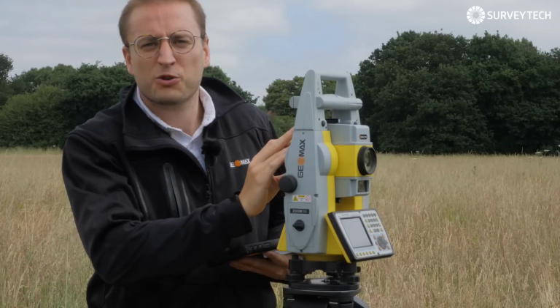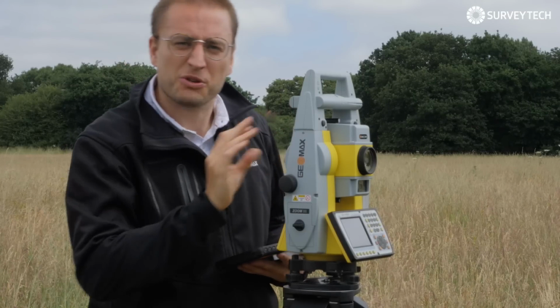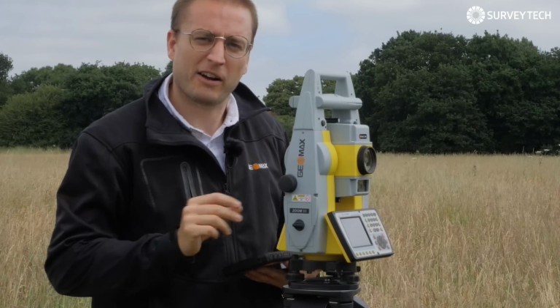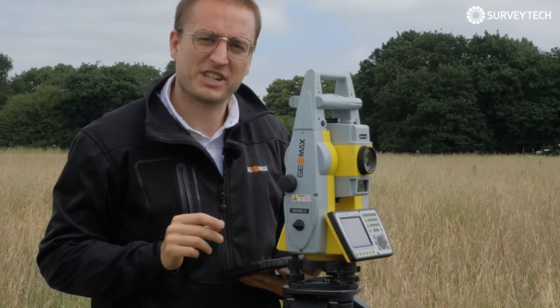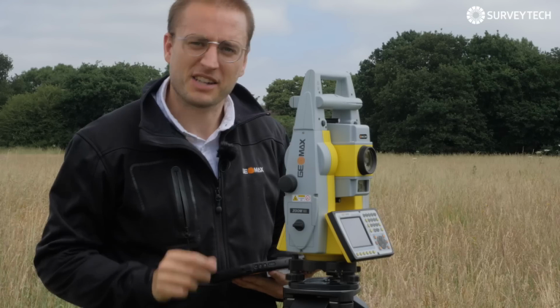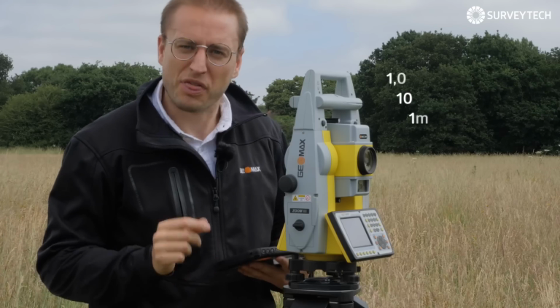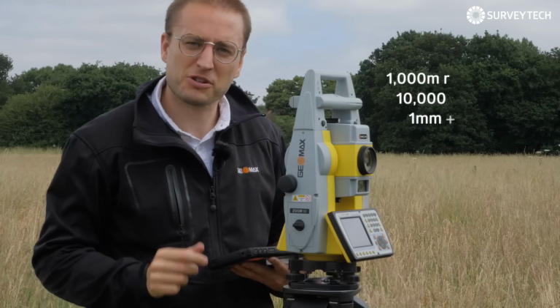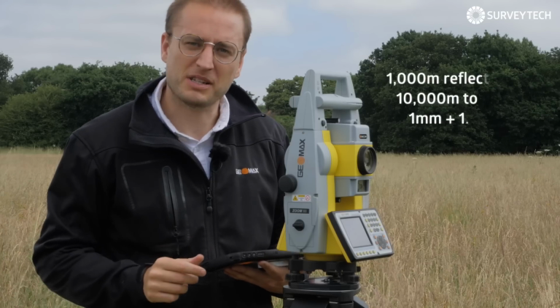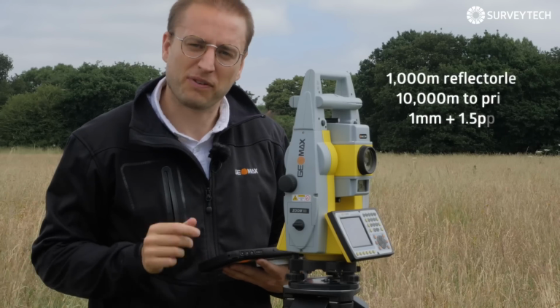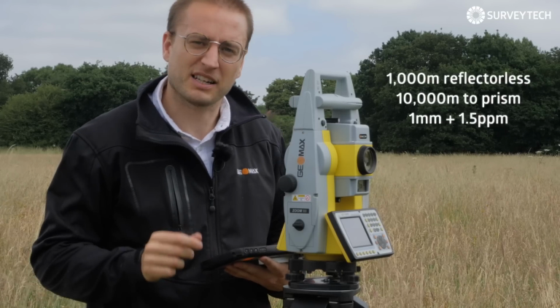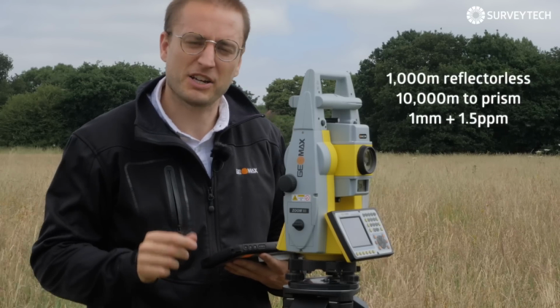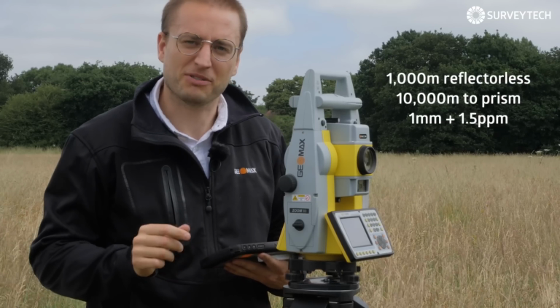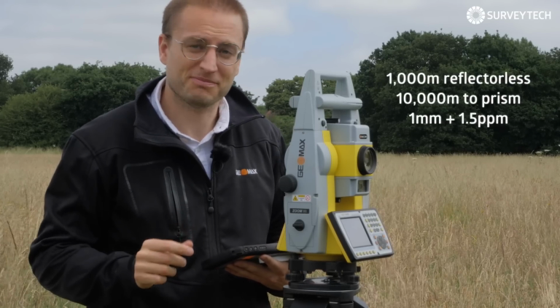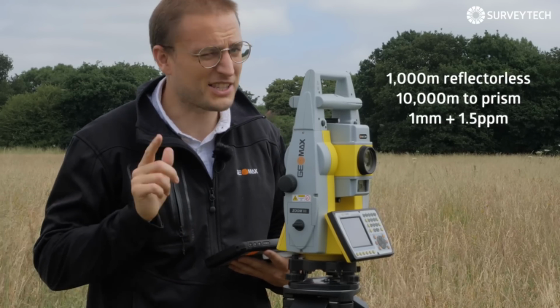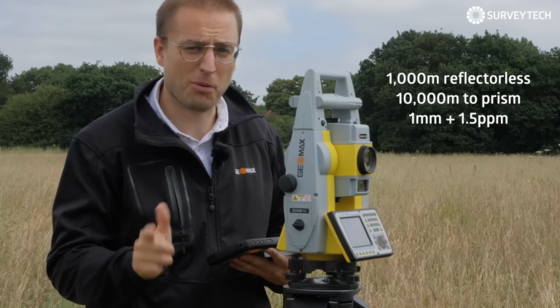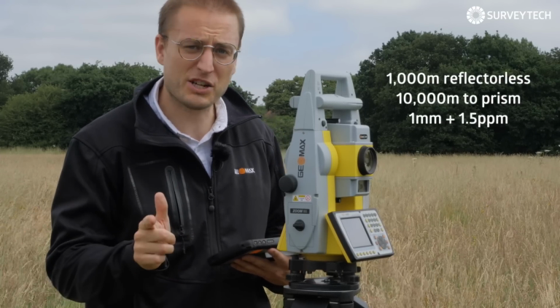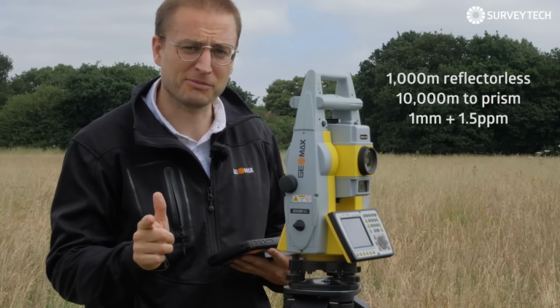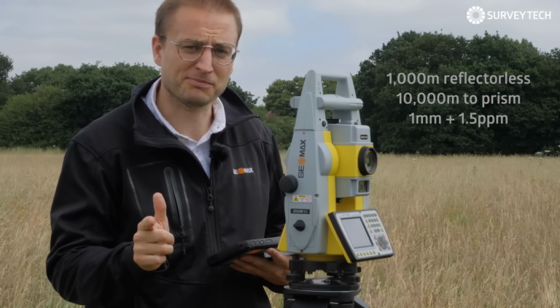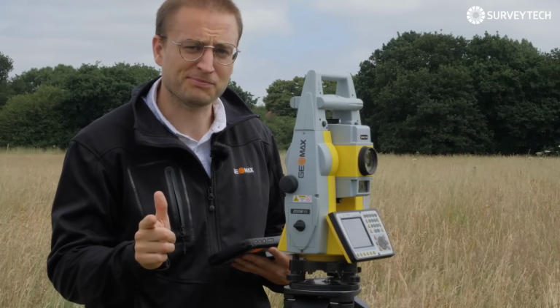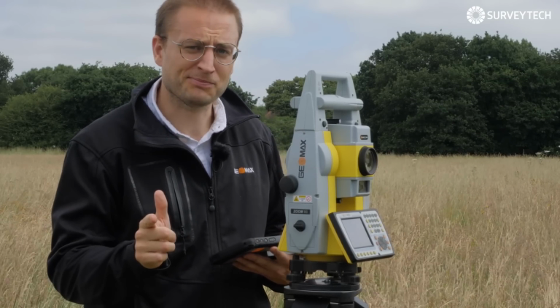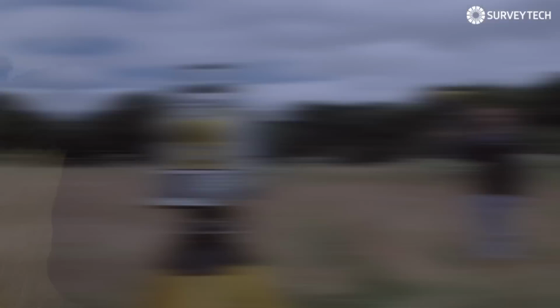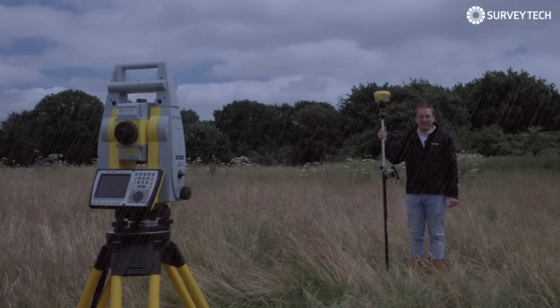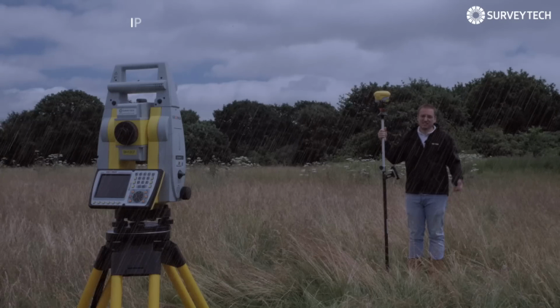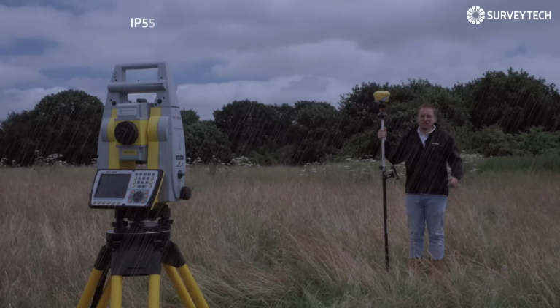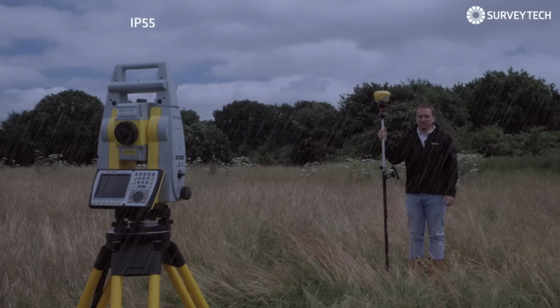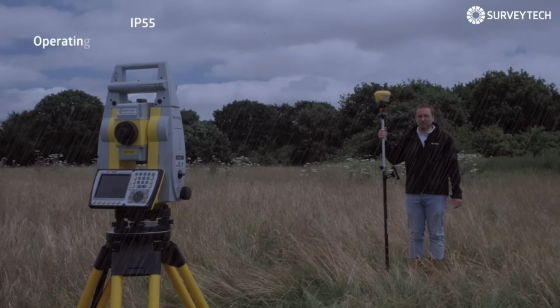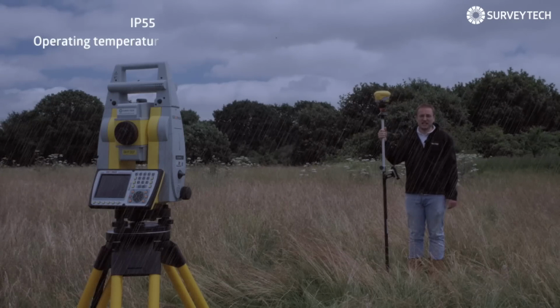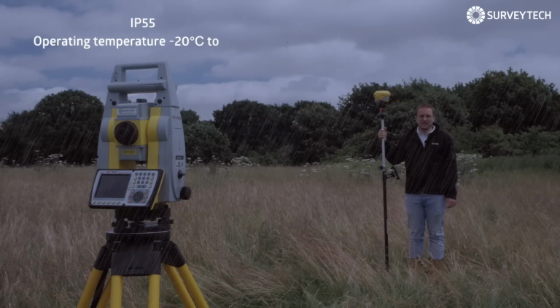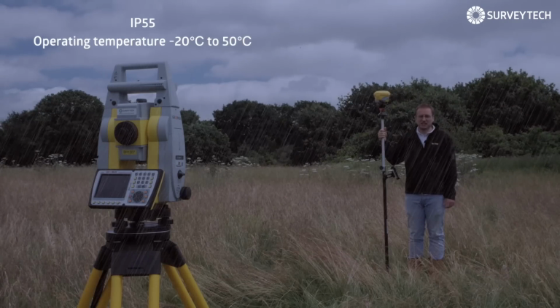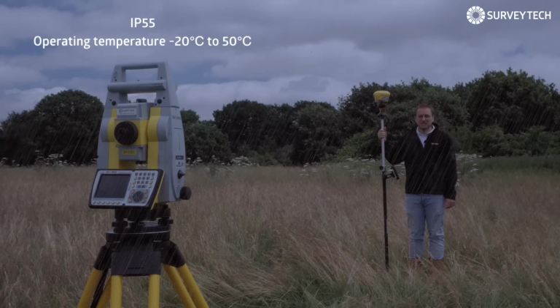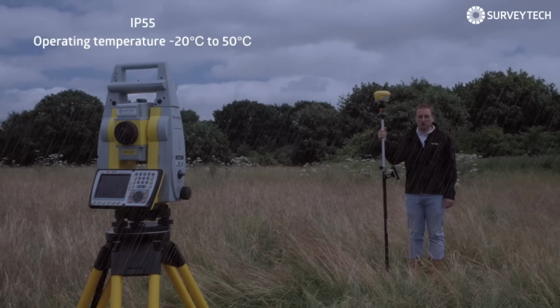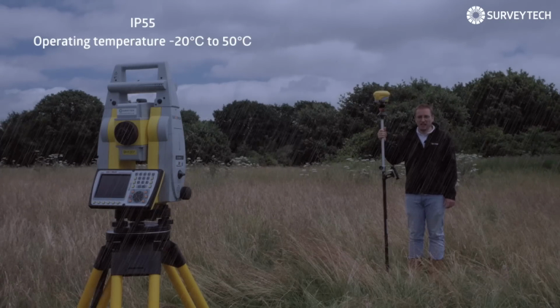Crystal clear optics and 1000 metre reflectorless measurement — that's top lasering. And it's IP55, because let's face it, it might rain.